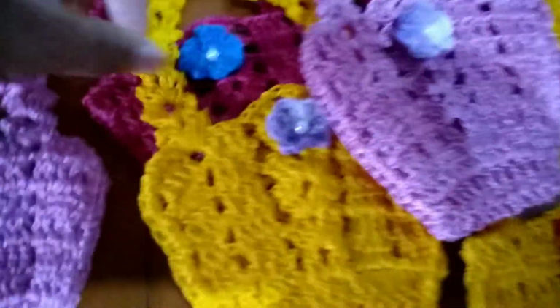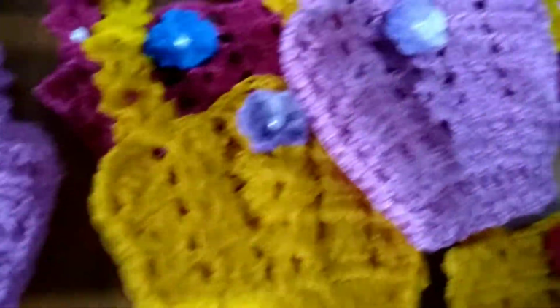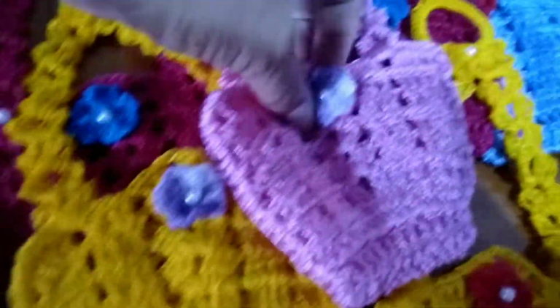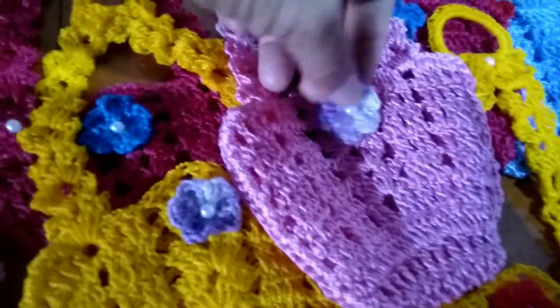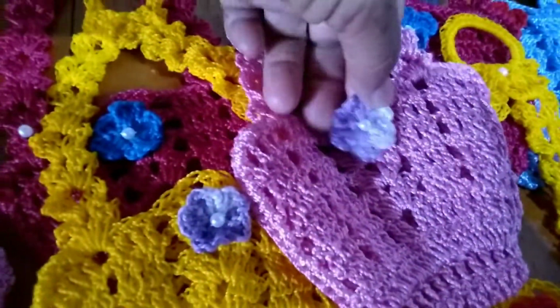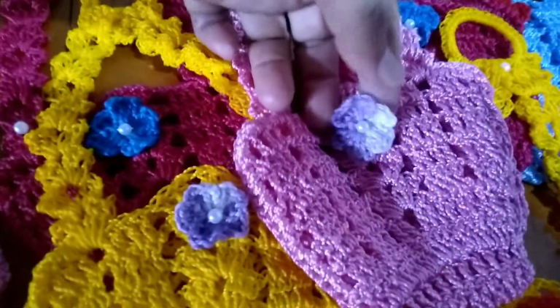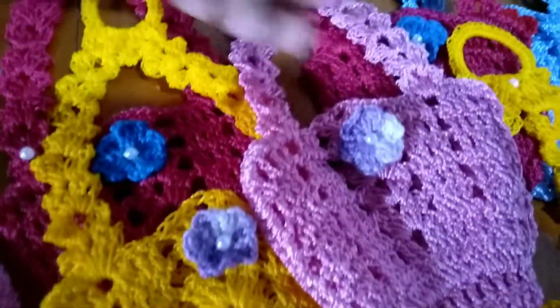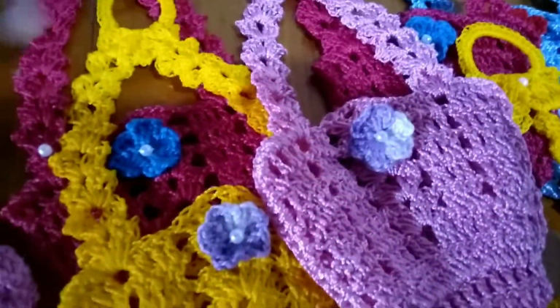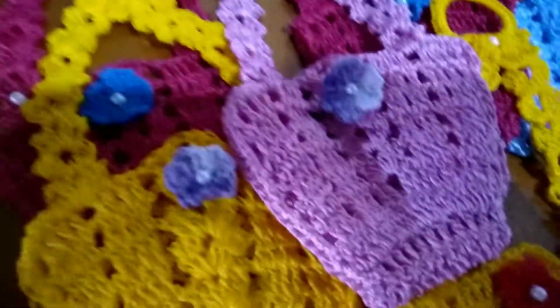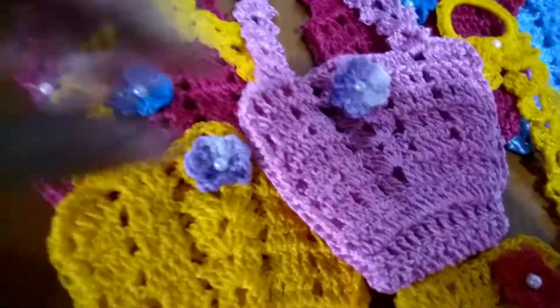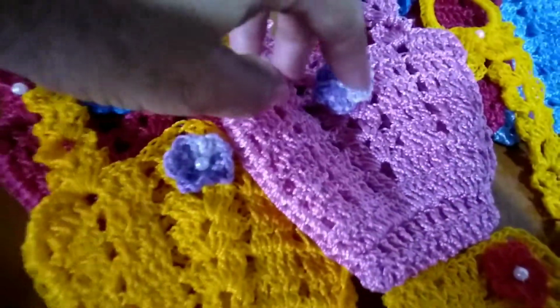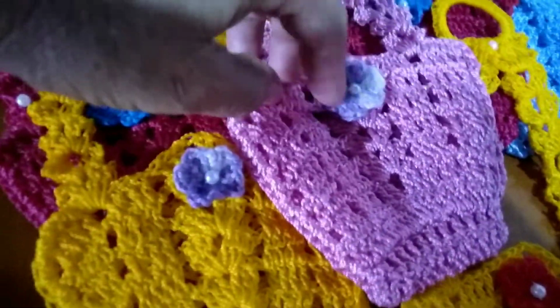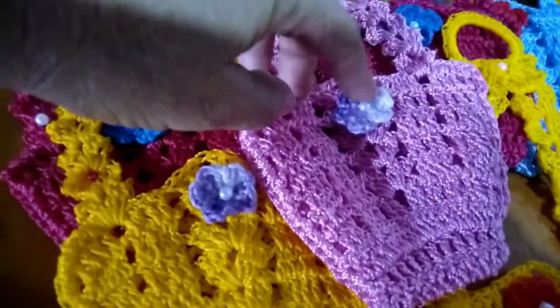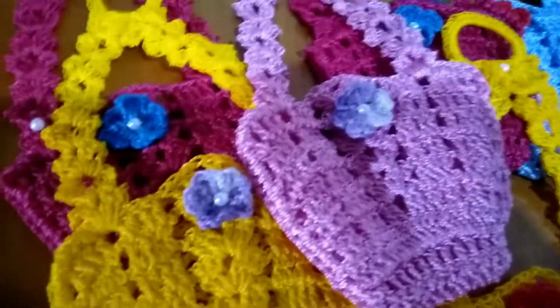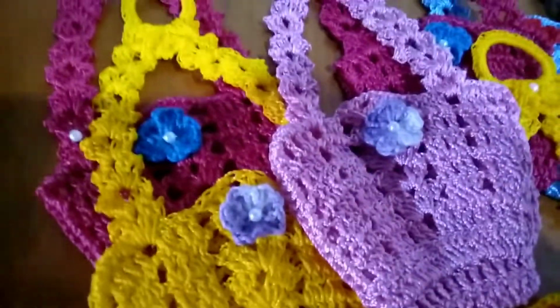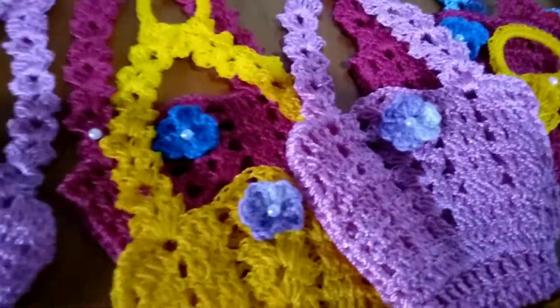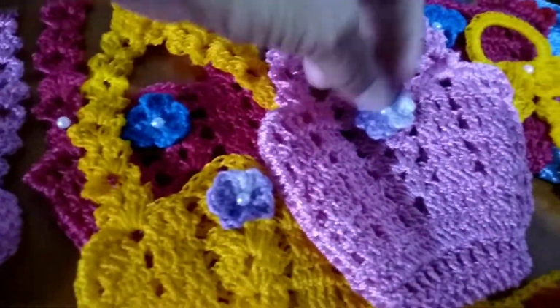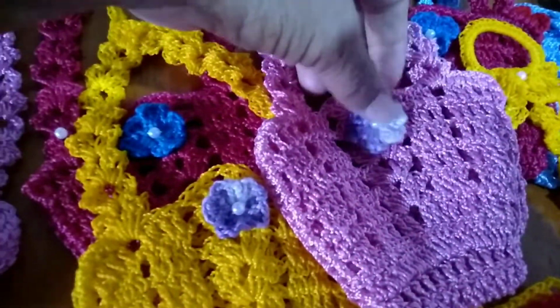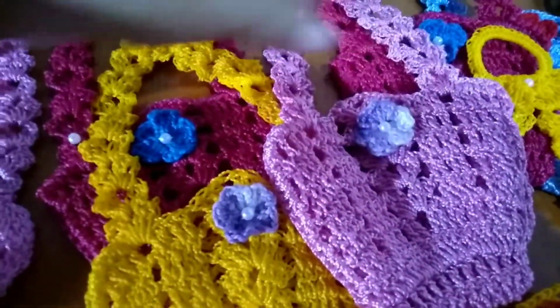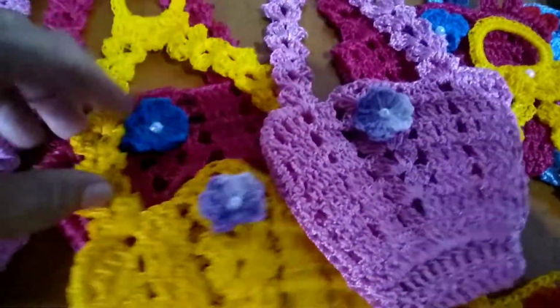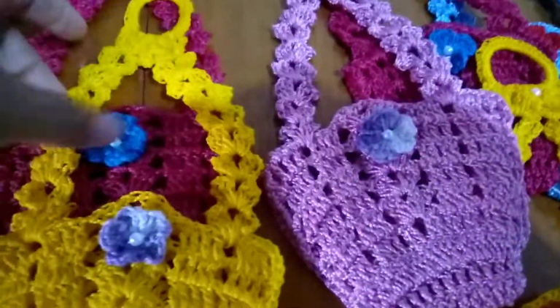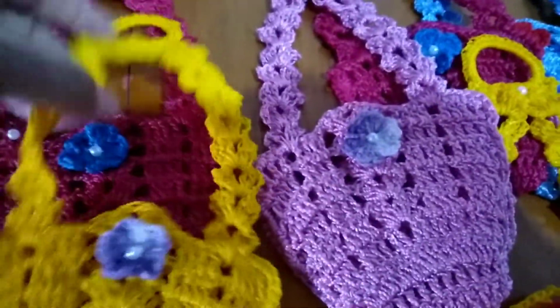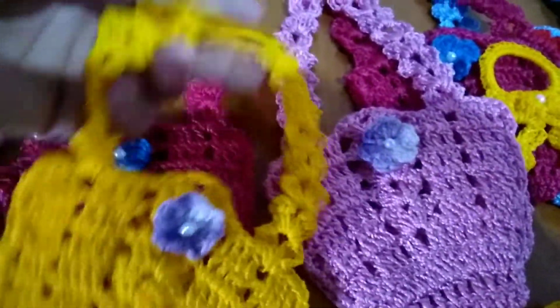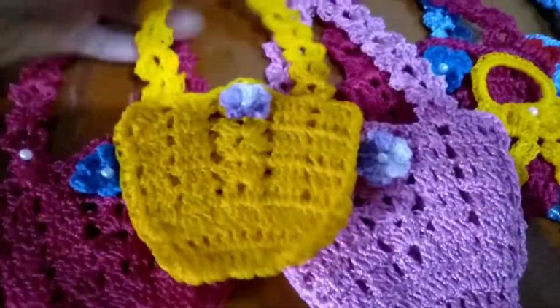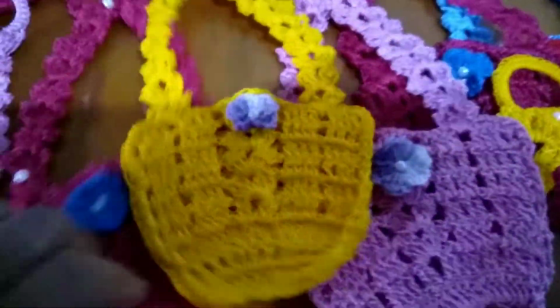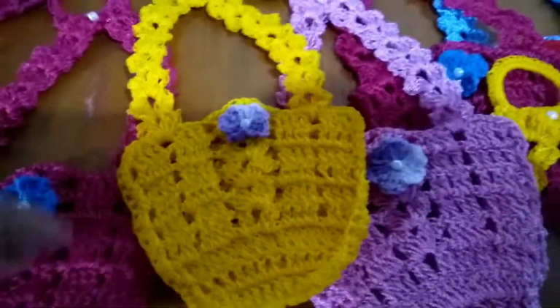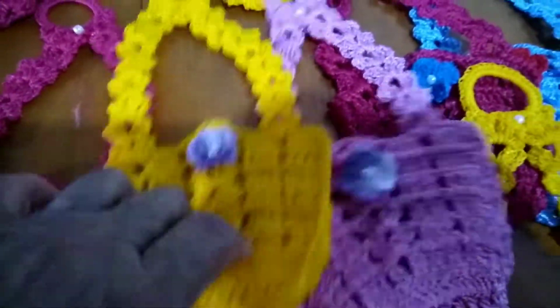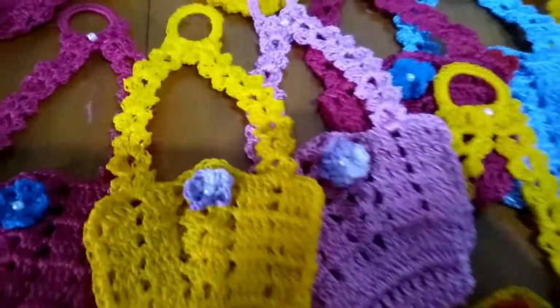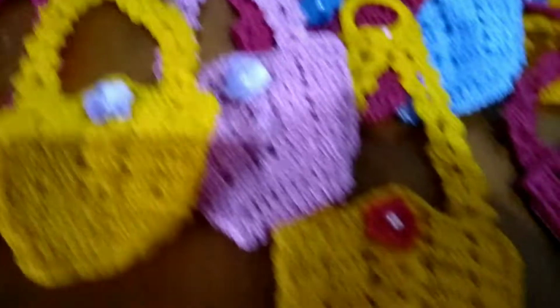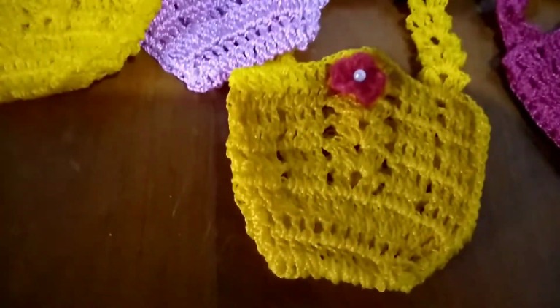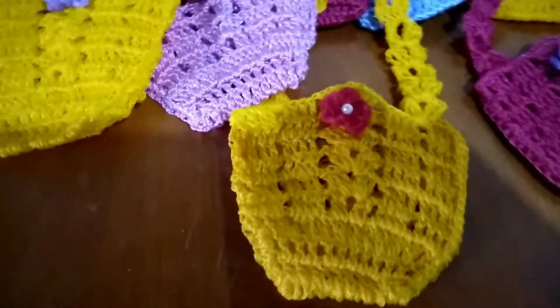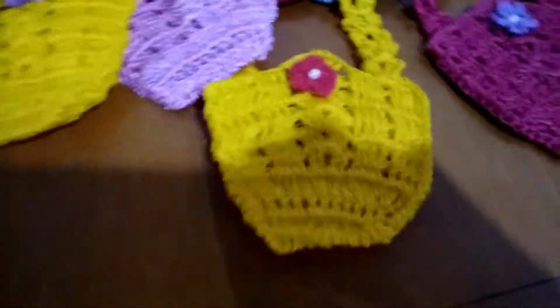Eu fiz com uma florzinha, uma florzinha de aplique com uma miçangazinha — uma pedrinha, uma pérola, na verdade é pérola que chama. Então, foi isso.